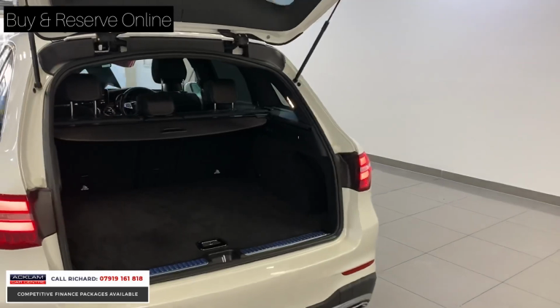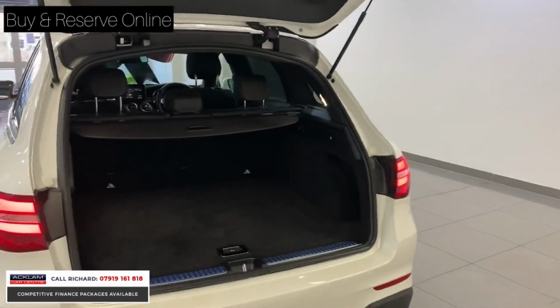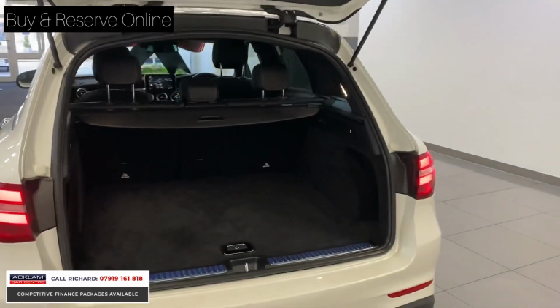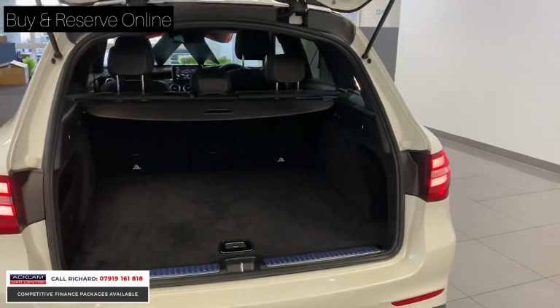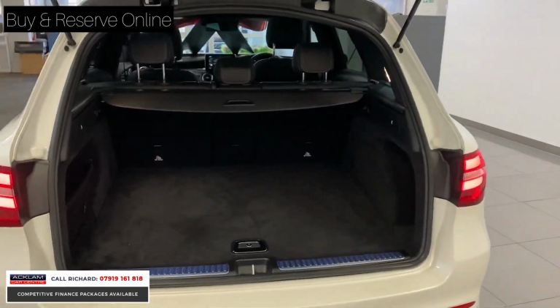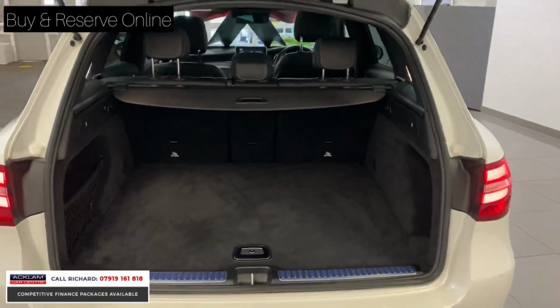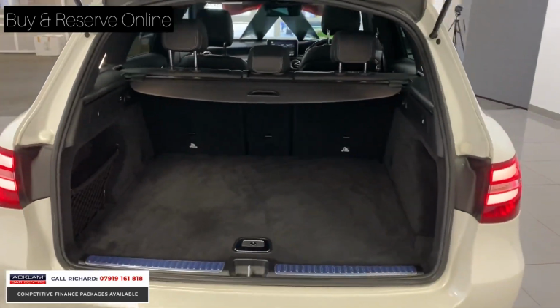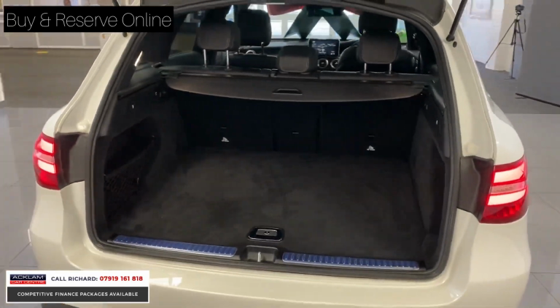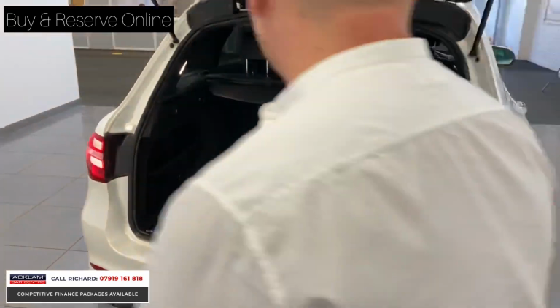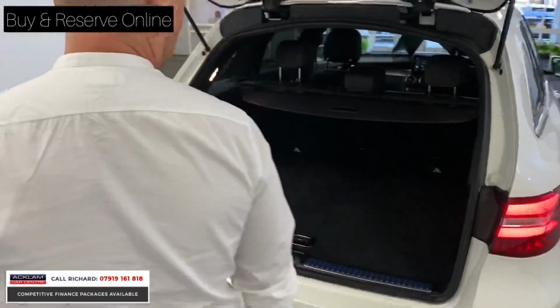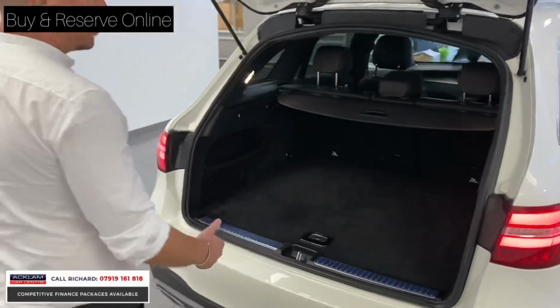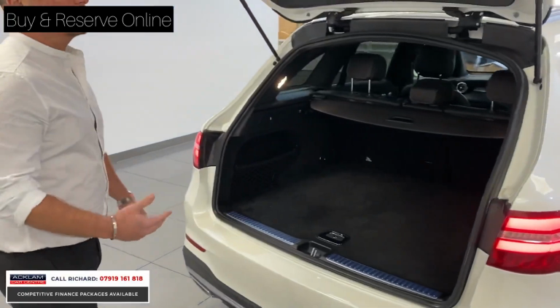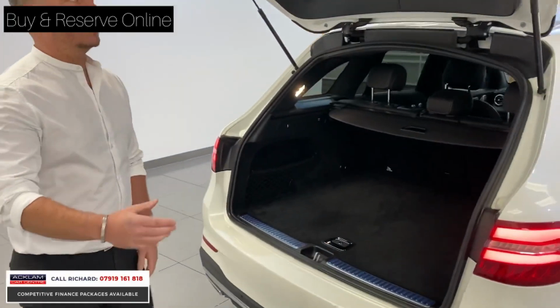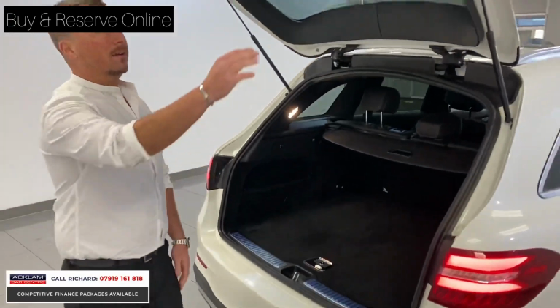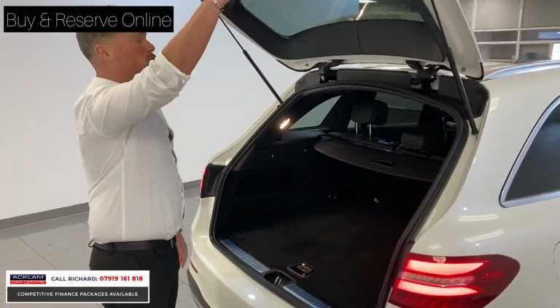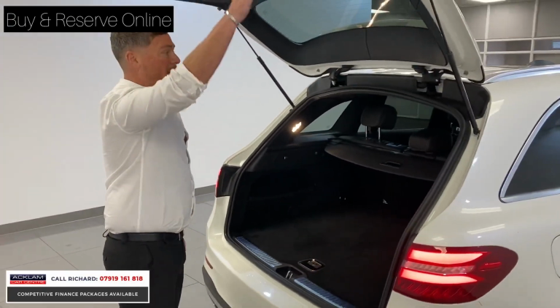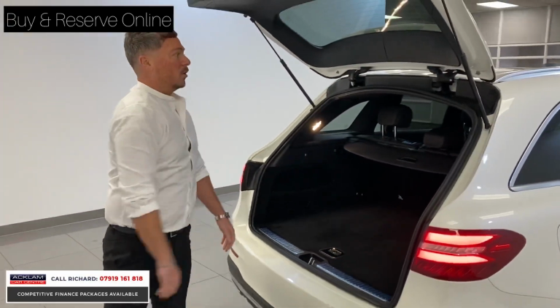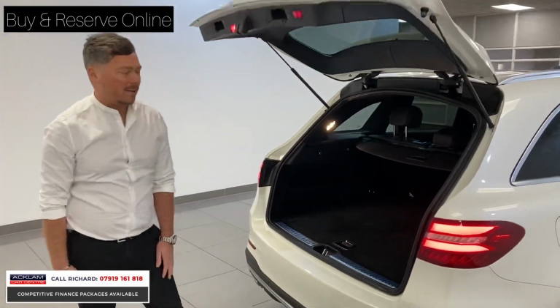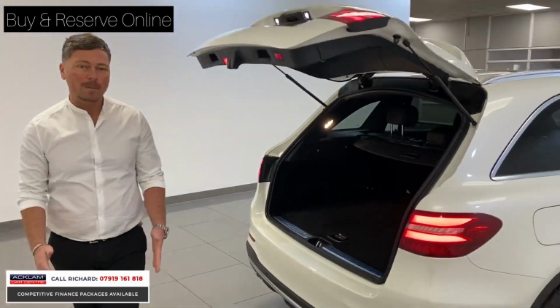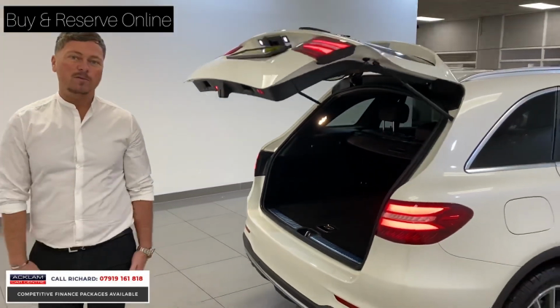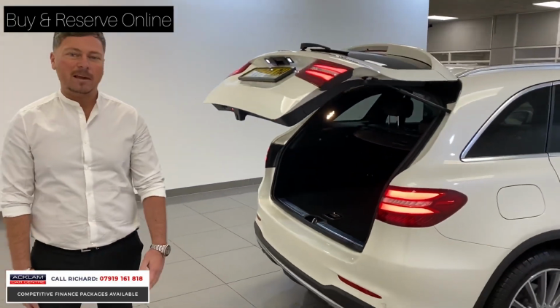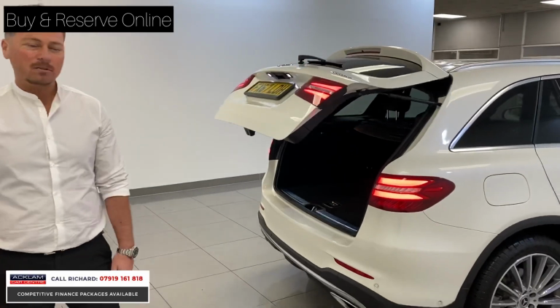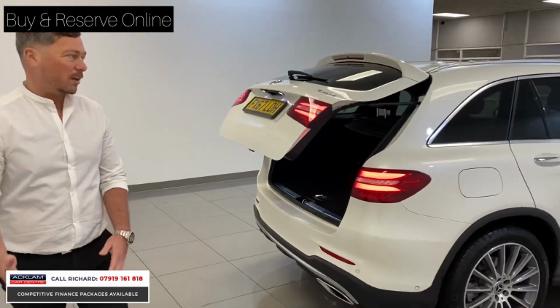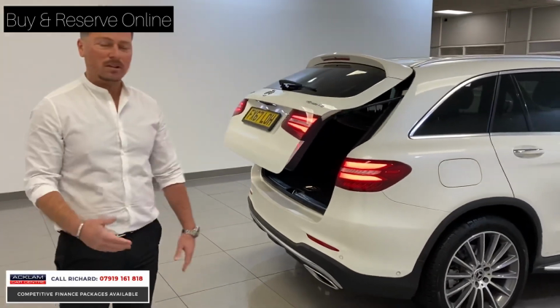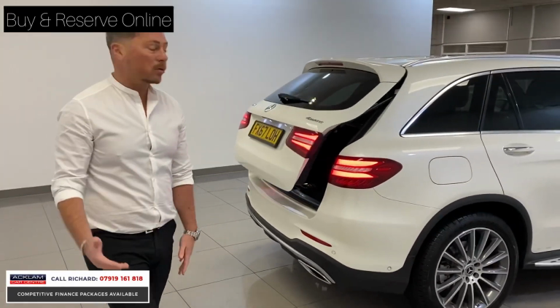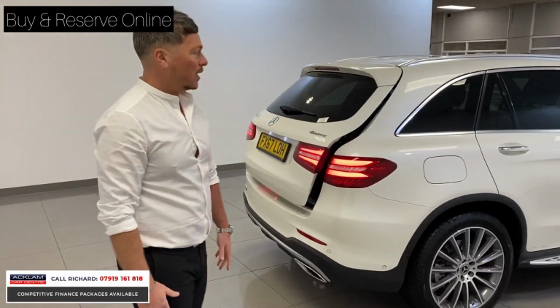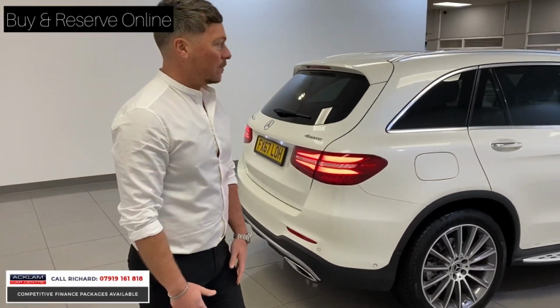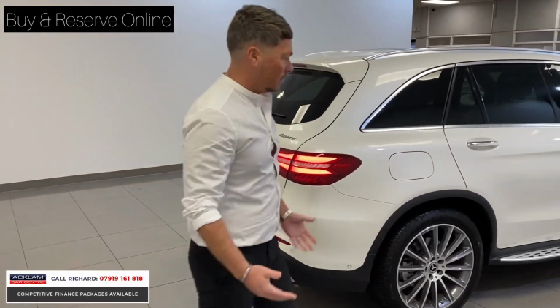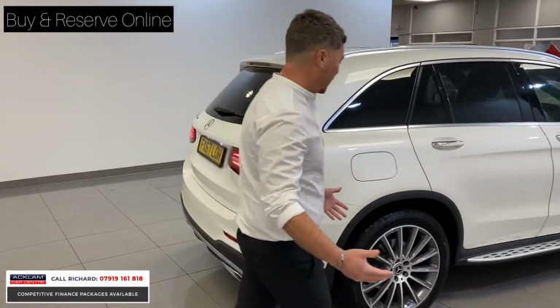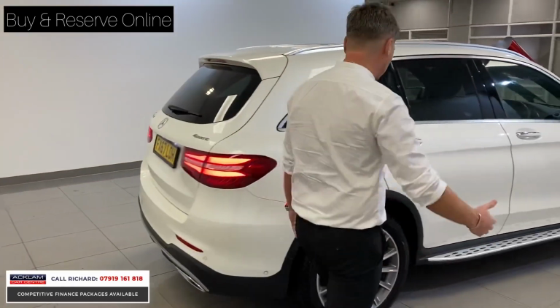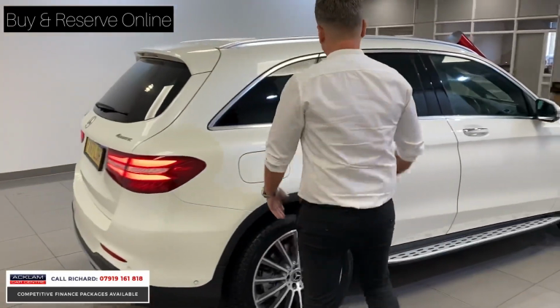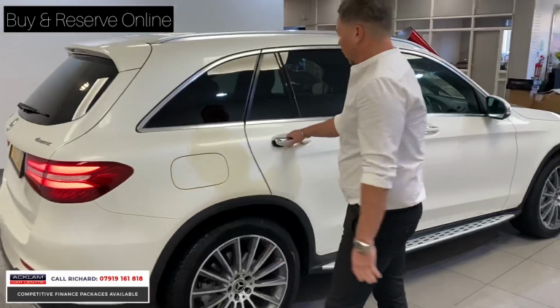The GLC is just one of the best-selling cars that we sell here, and this one is priced superbly. Such low miles — this car's hardly been used. 15,000 miles. You'll see cars that are six months old with that many miles on. Beautiful condition.